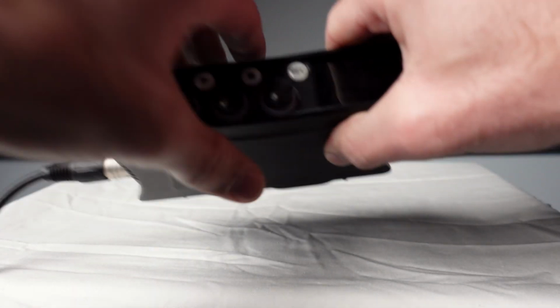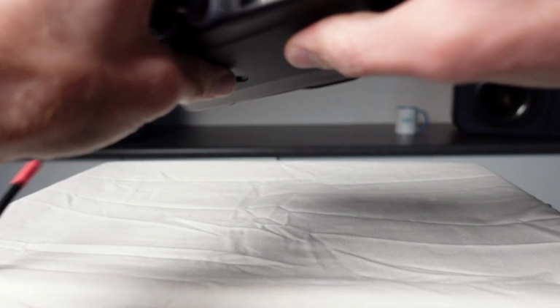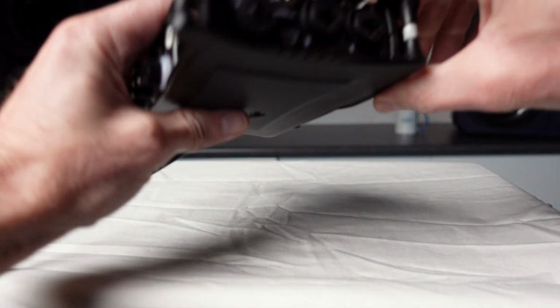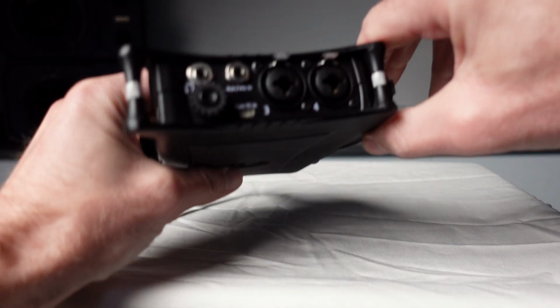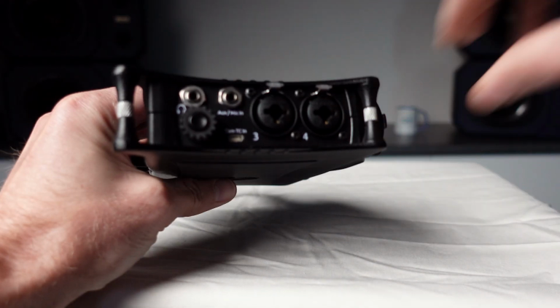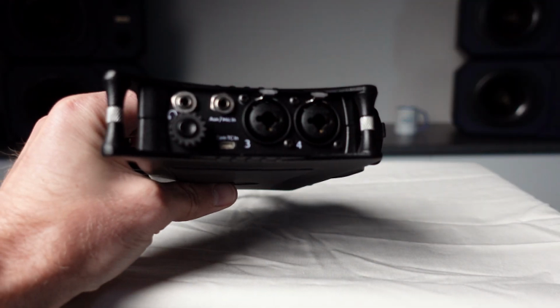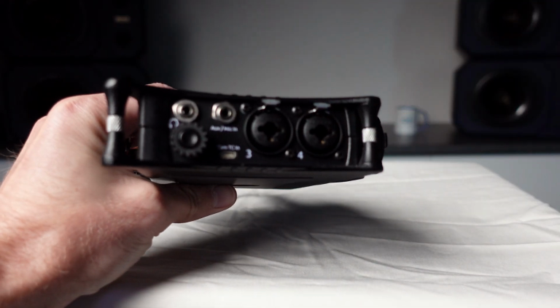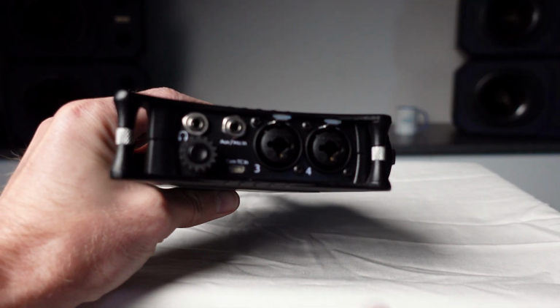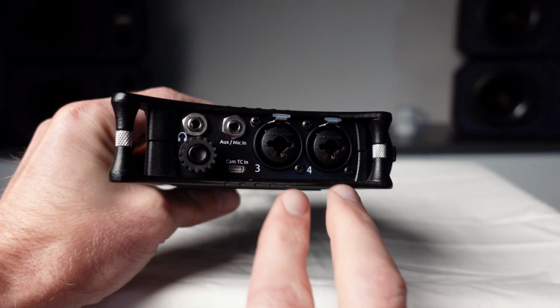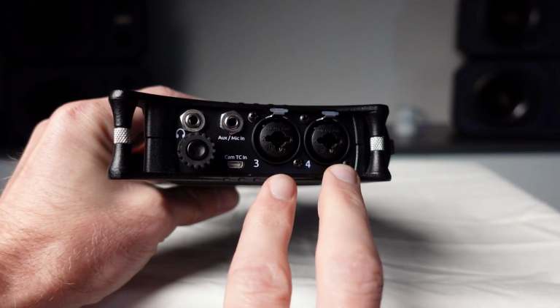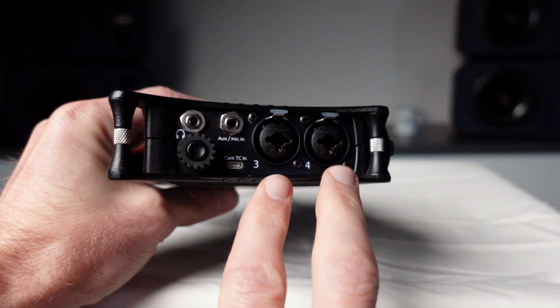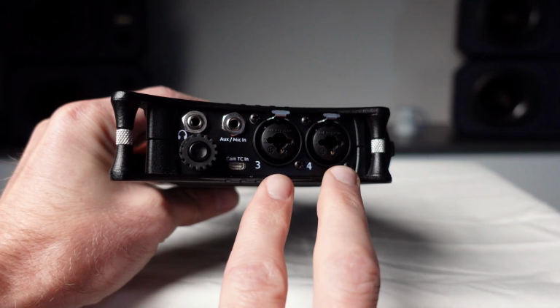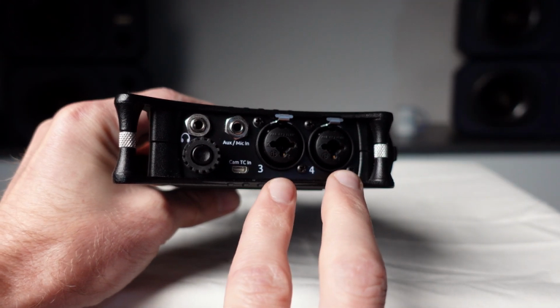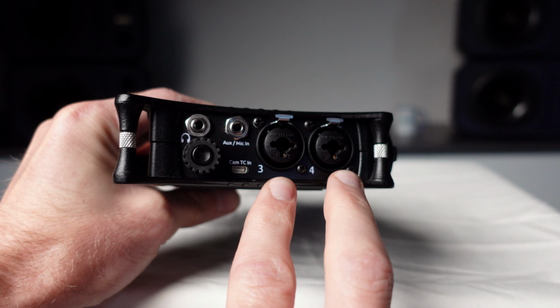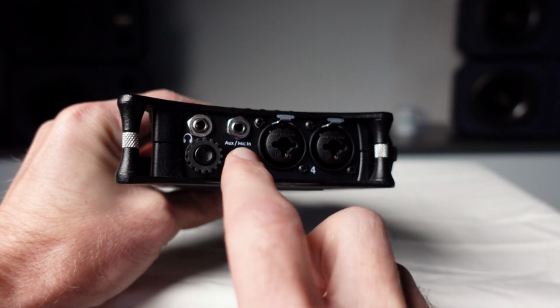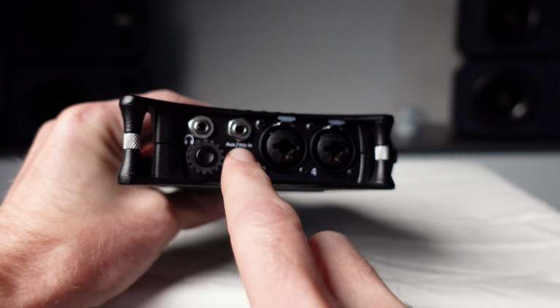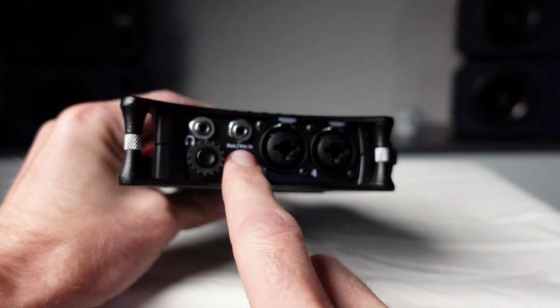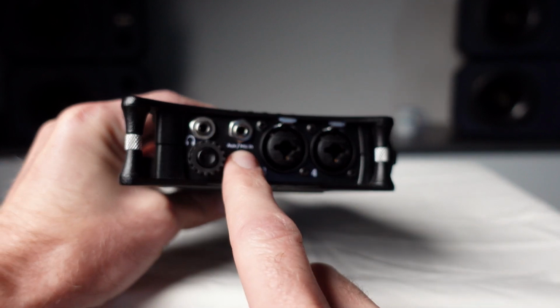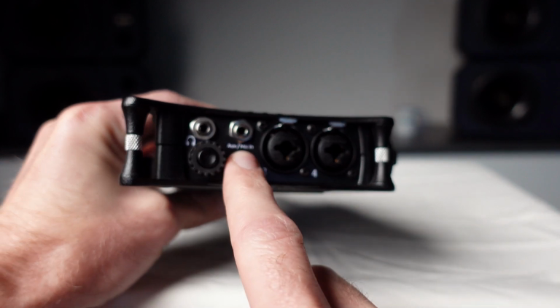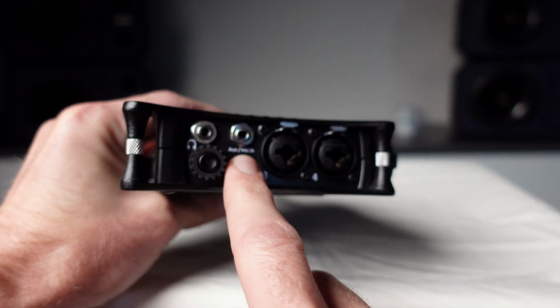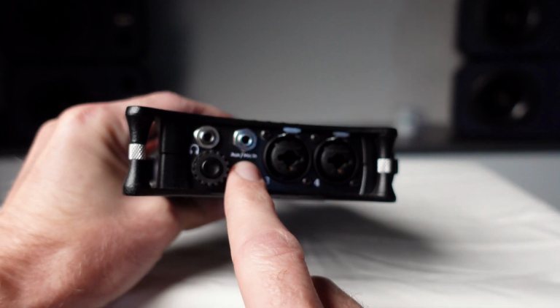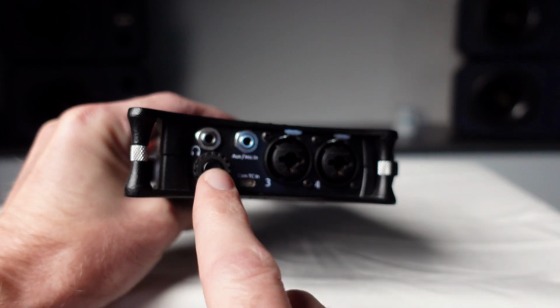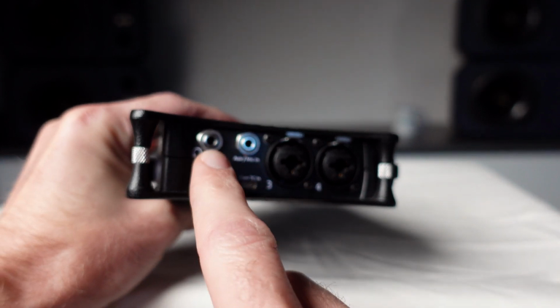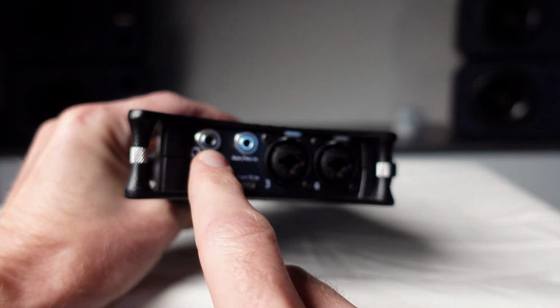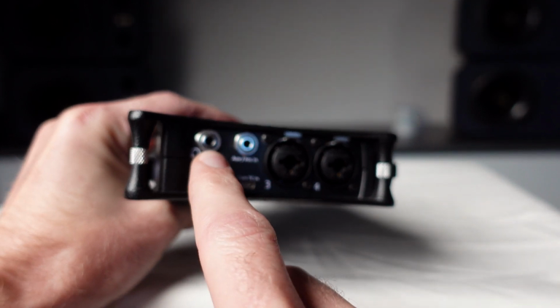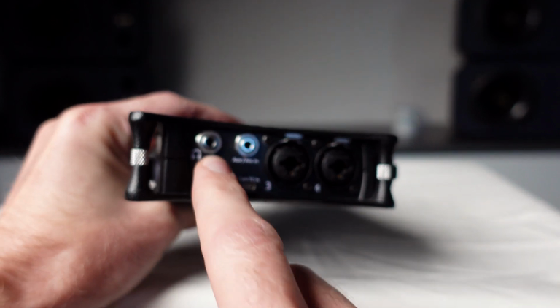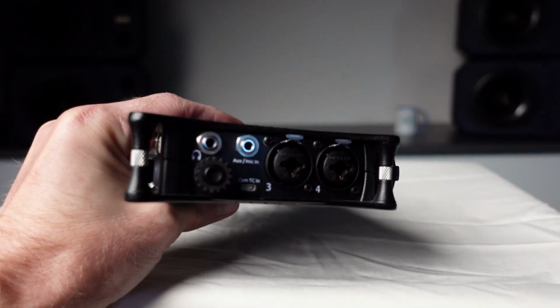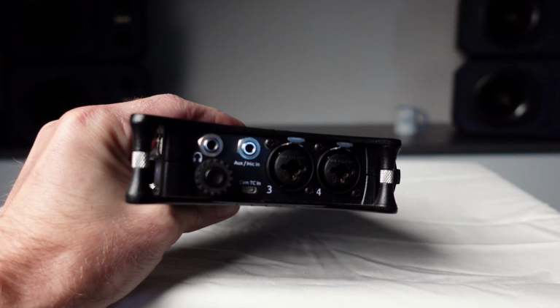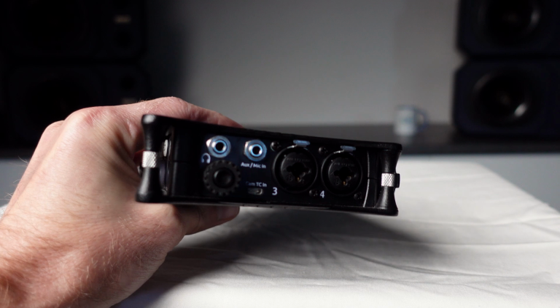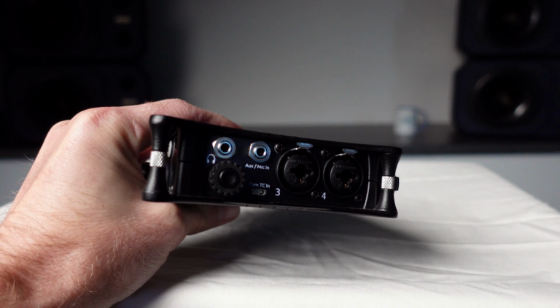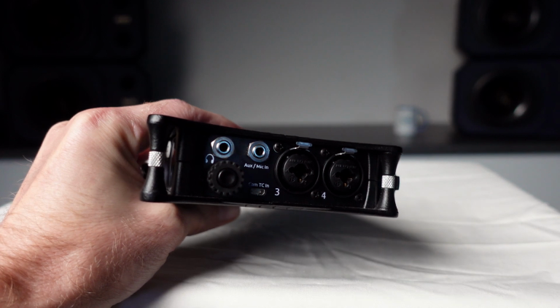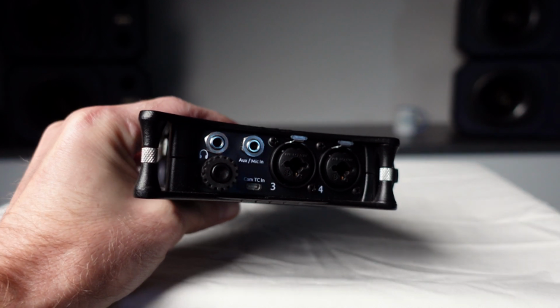On the right-hand side of the machine we have inputs three and four. We also have a stereo auxiliary input and the headphone output. Let's plug in our headphones now.